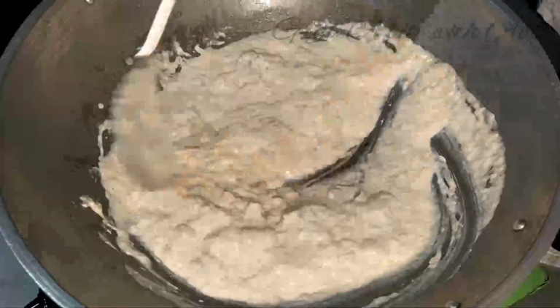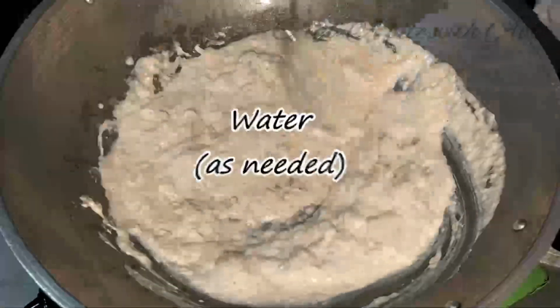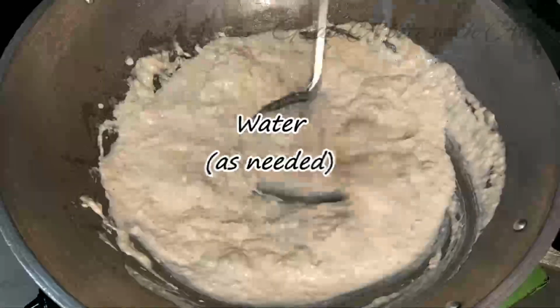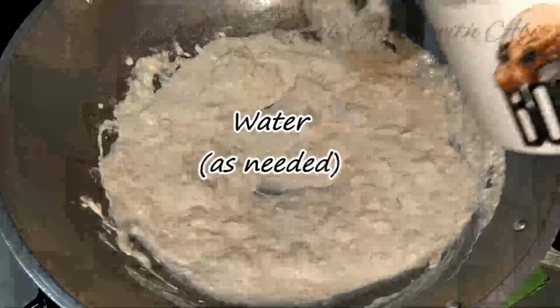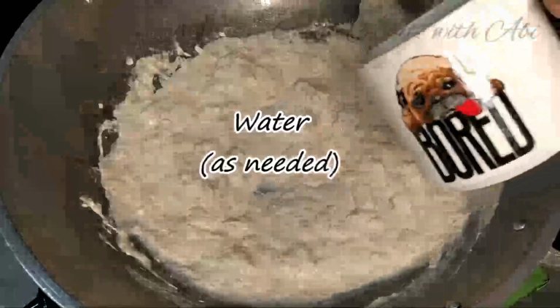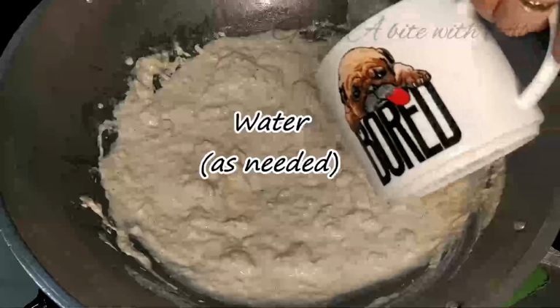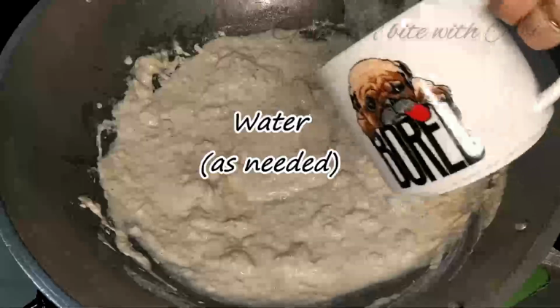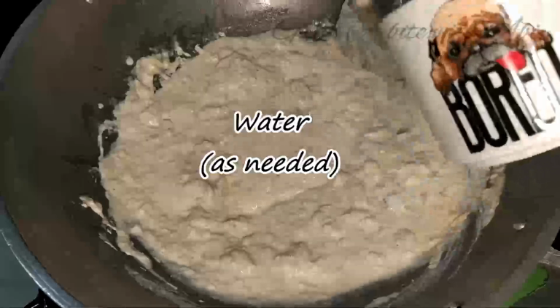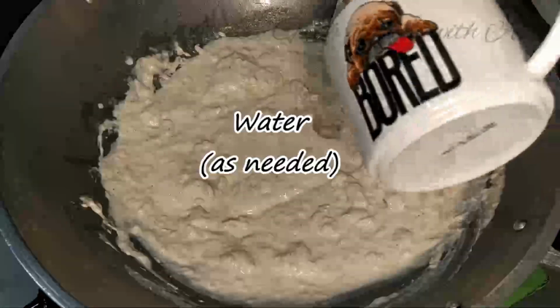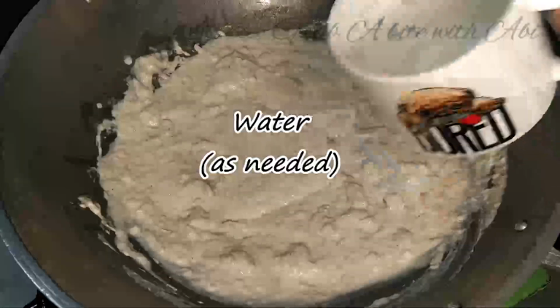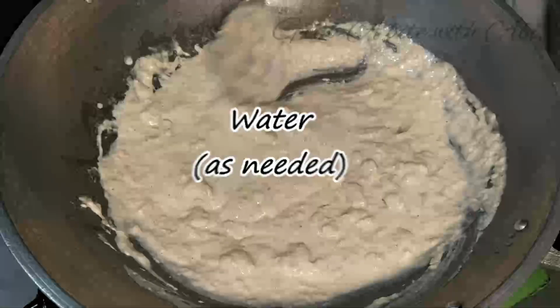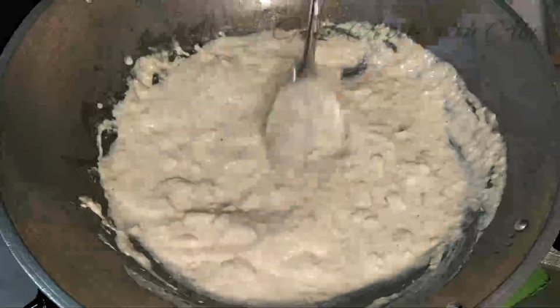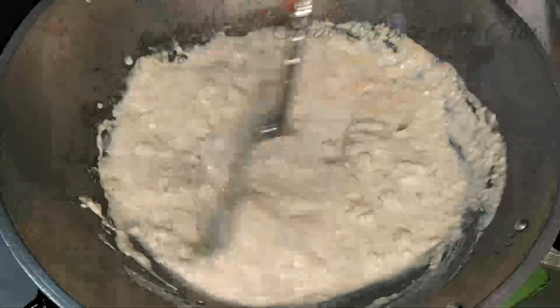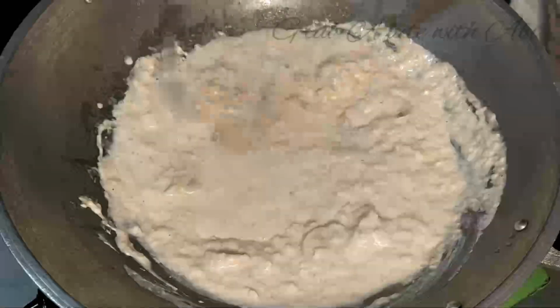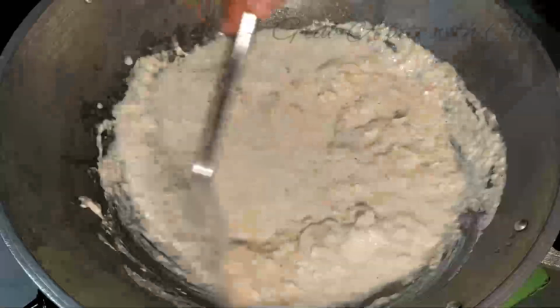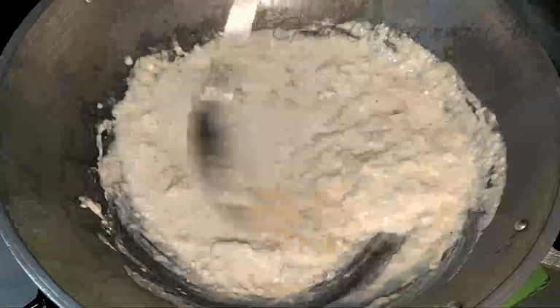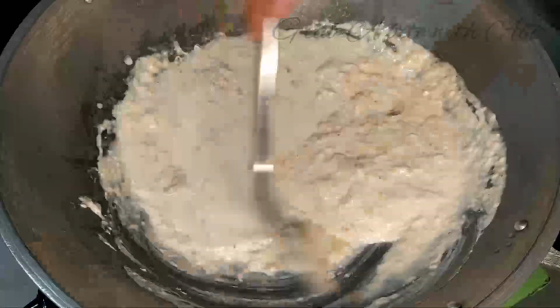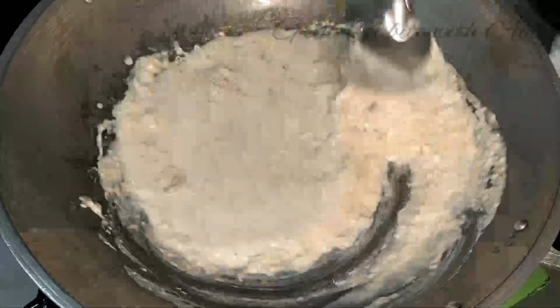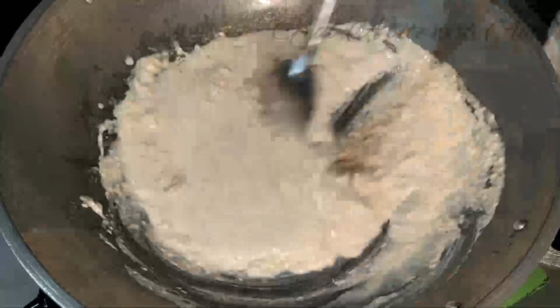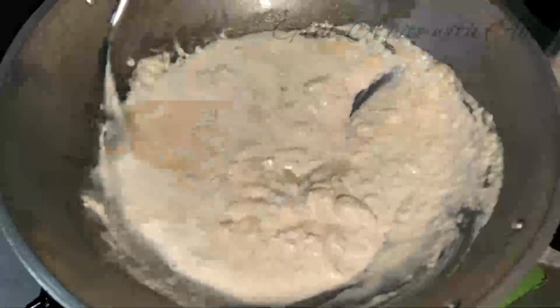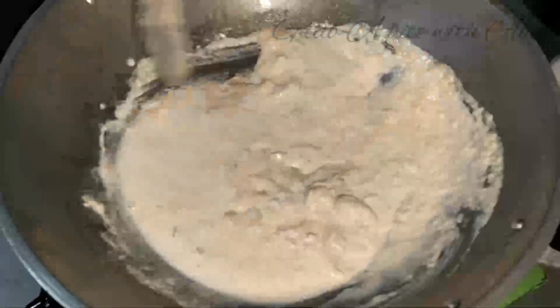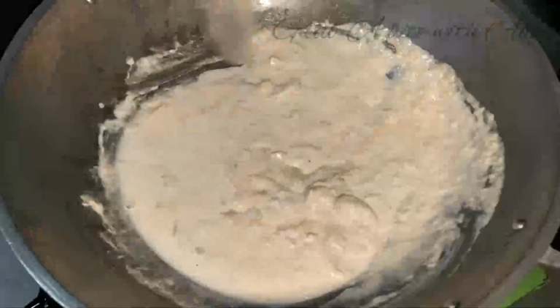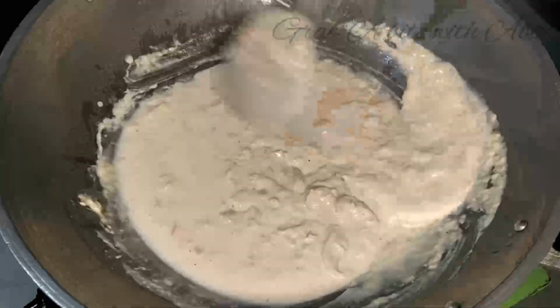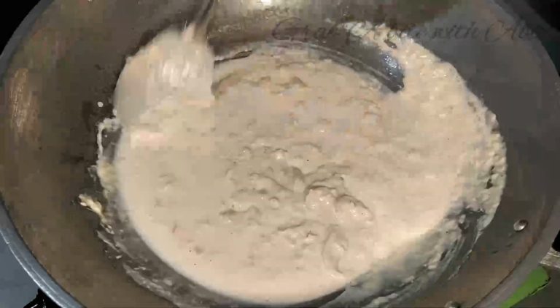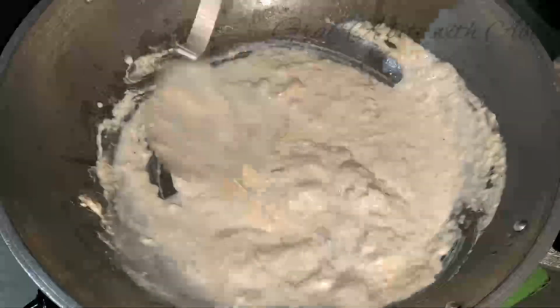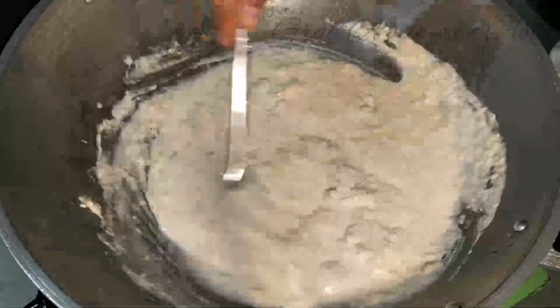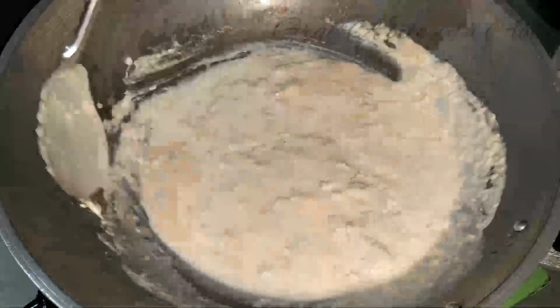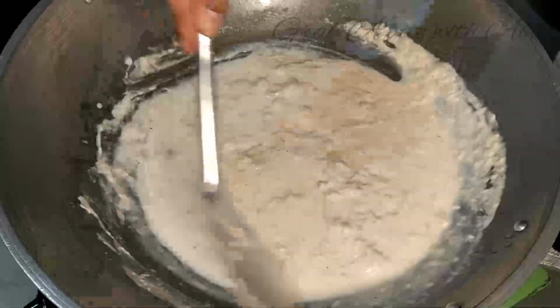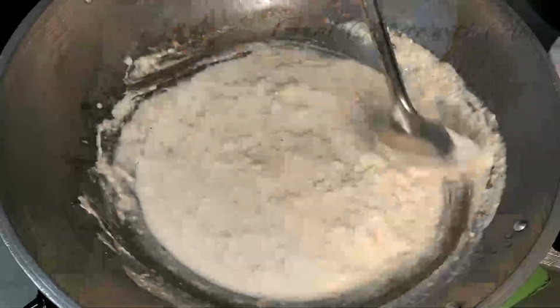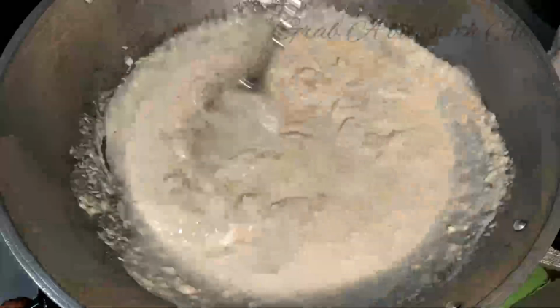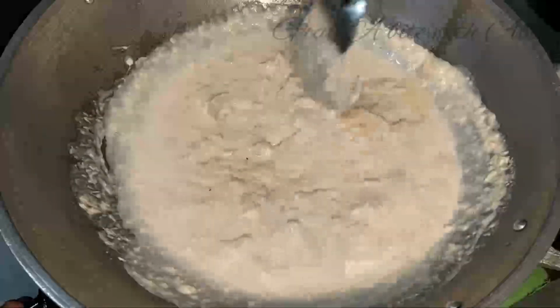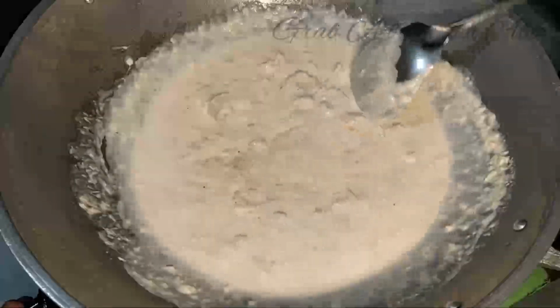Pwede dagdagan ng tubig kung masyadong malapot ang sauce katulad nito. Dagdagan natin ng tubig — kaunti lang naman, mga 1-2 tablespoon.